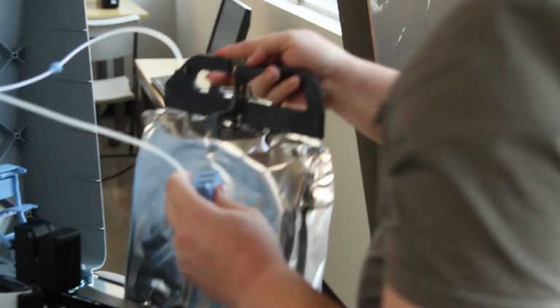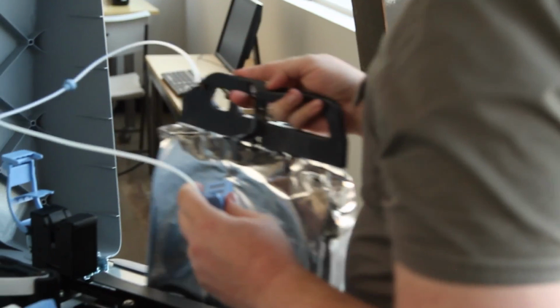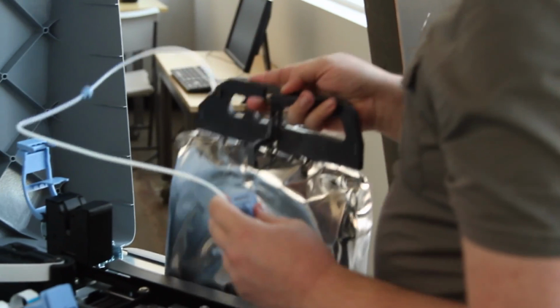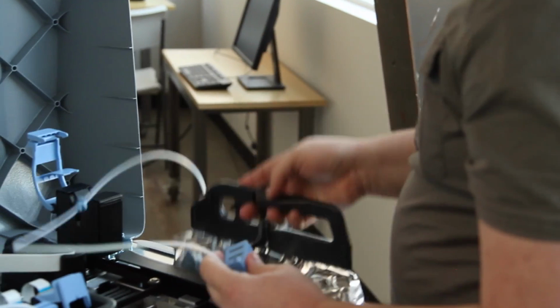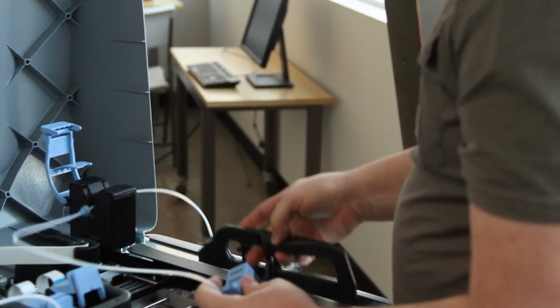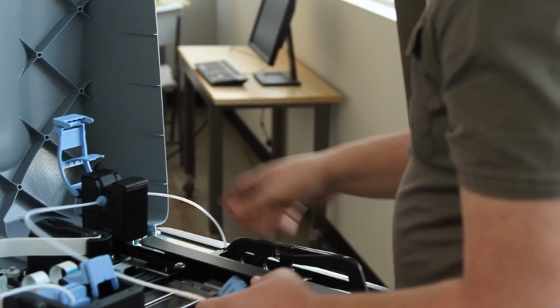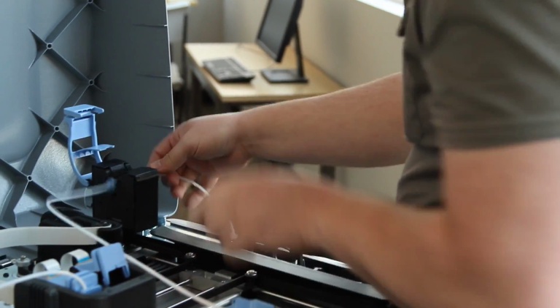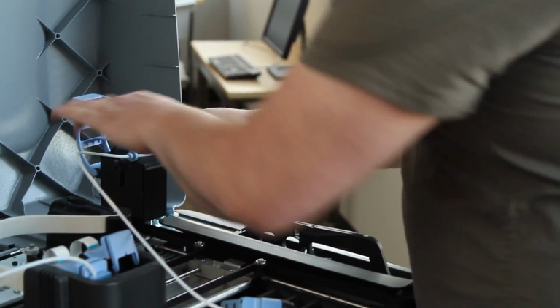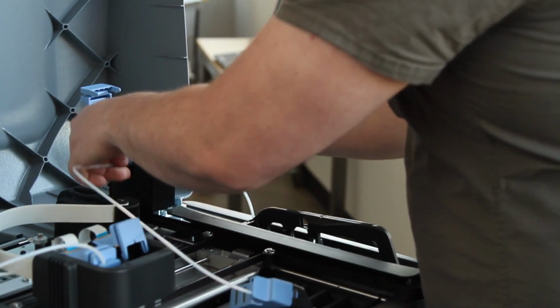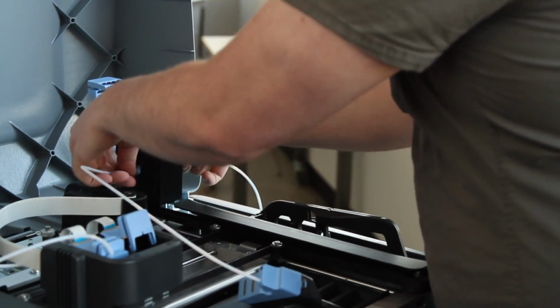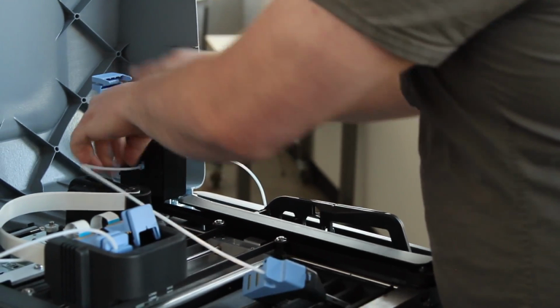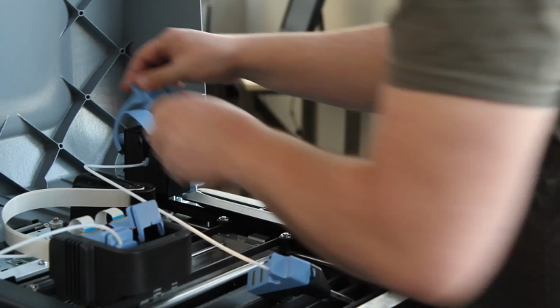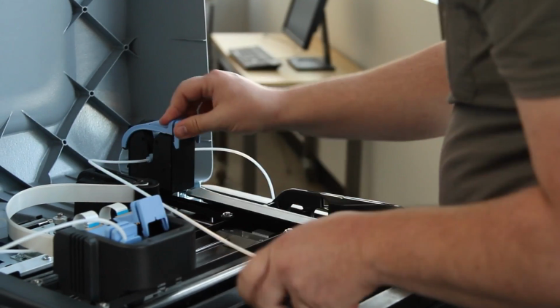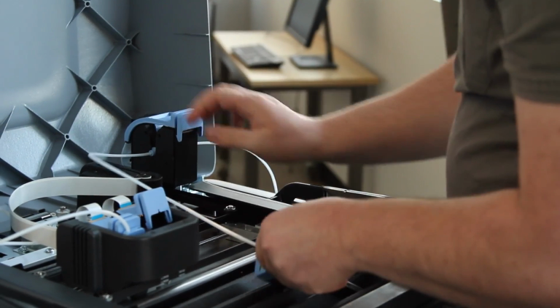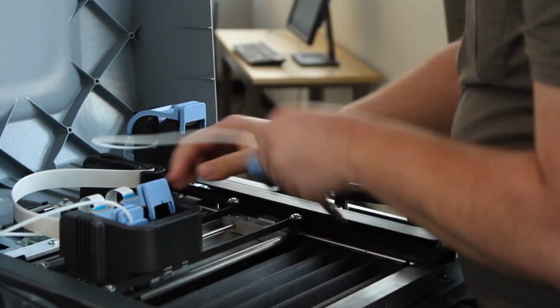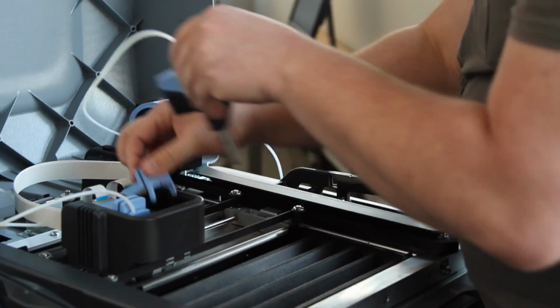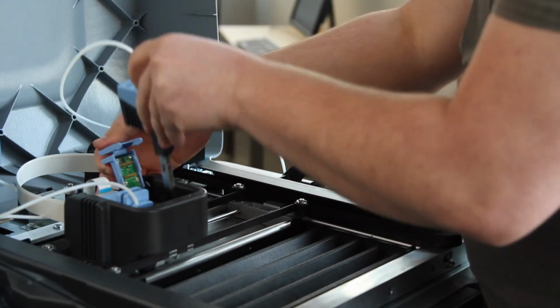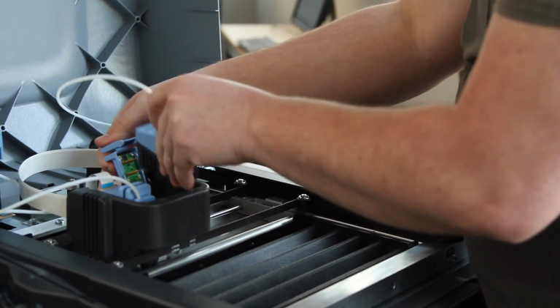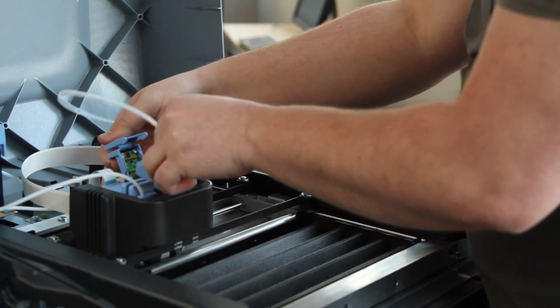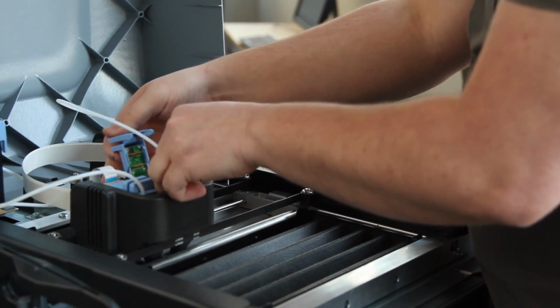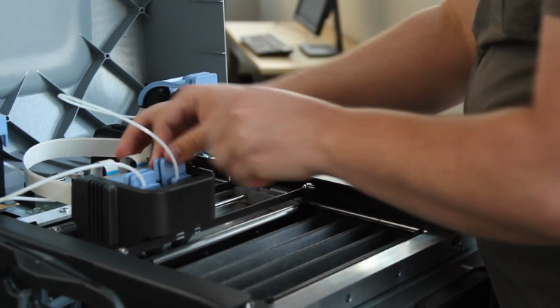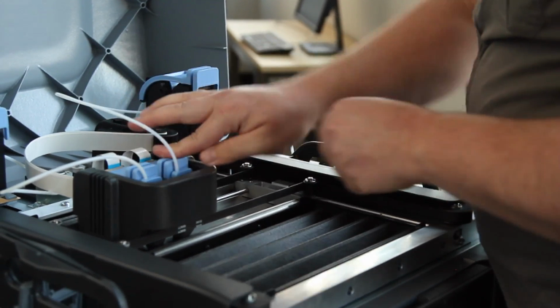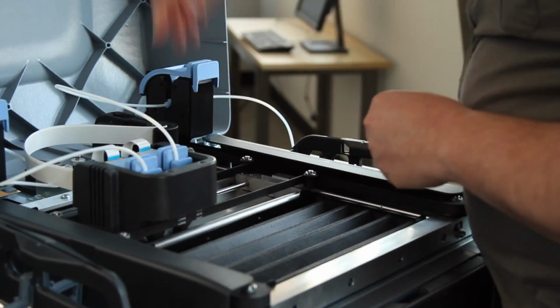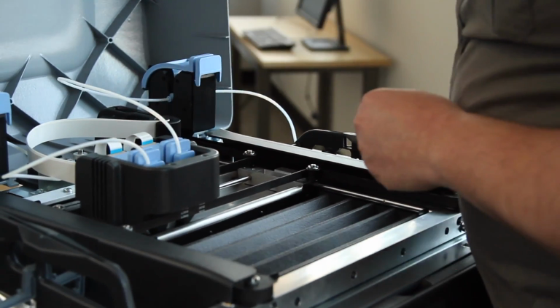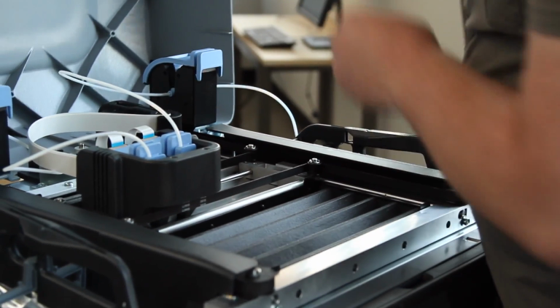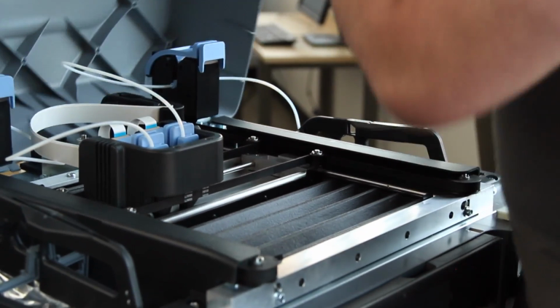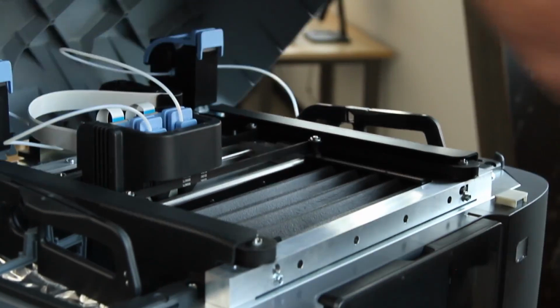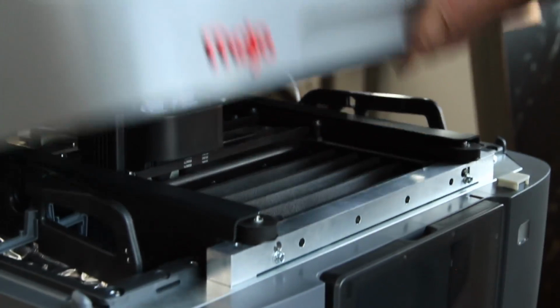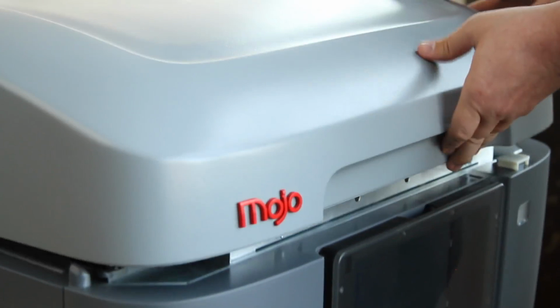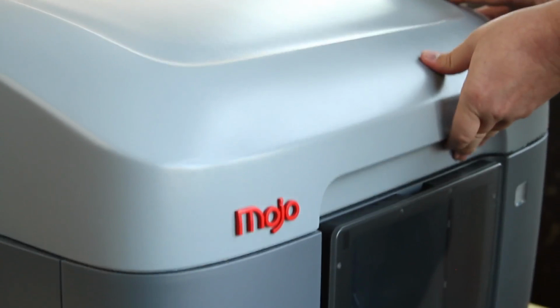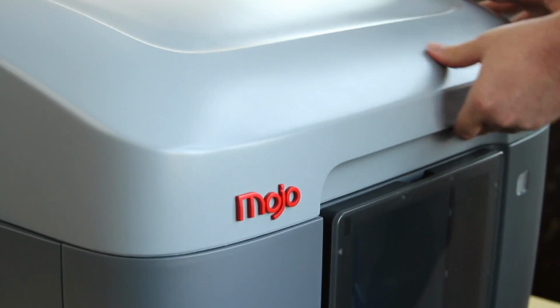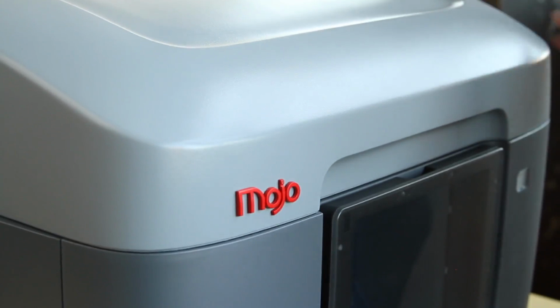Each spool has 80 cubic inches of material, so you'll be changing material cartridges less often and you'll have more uninterrupted printing.